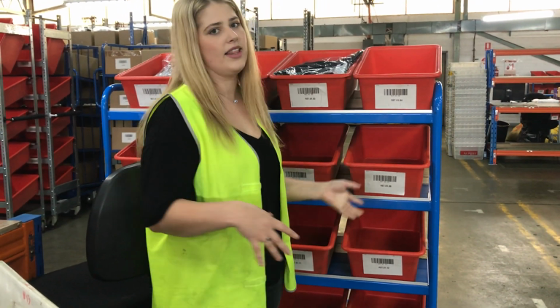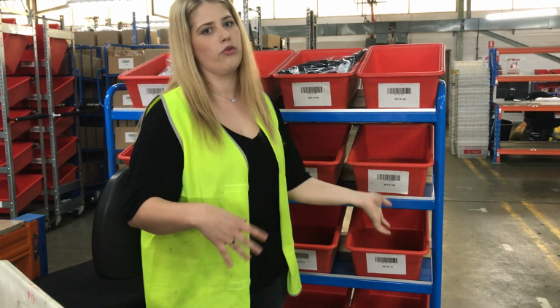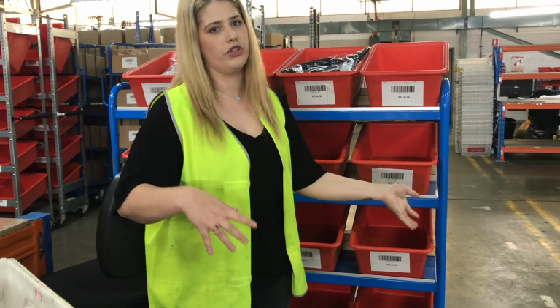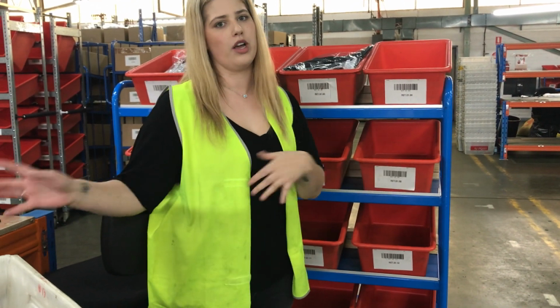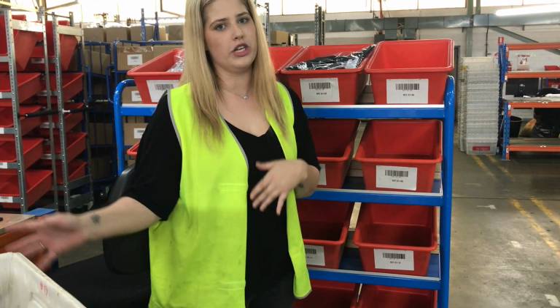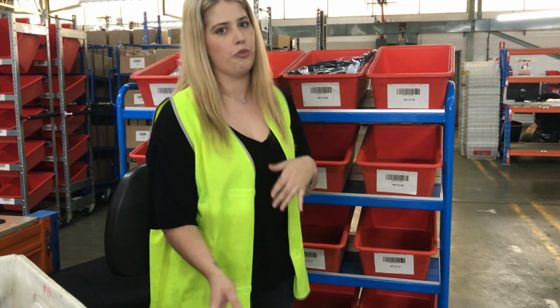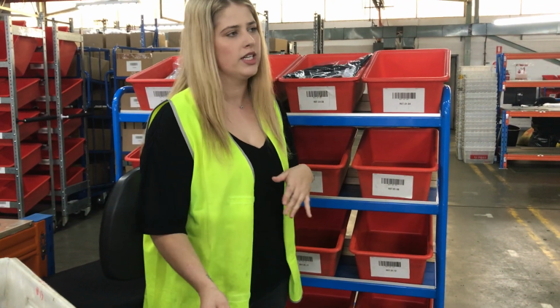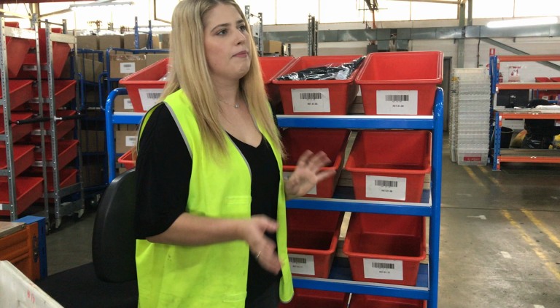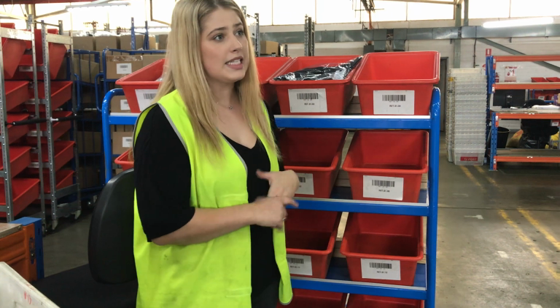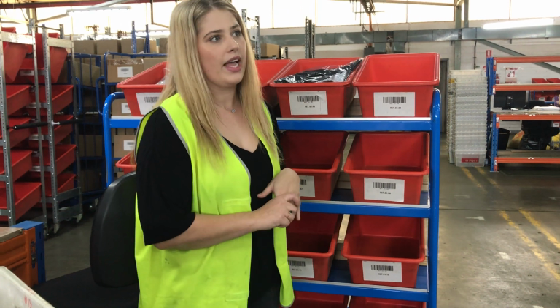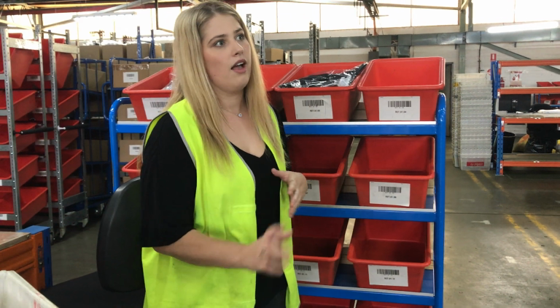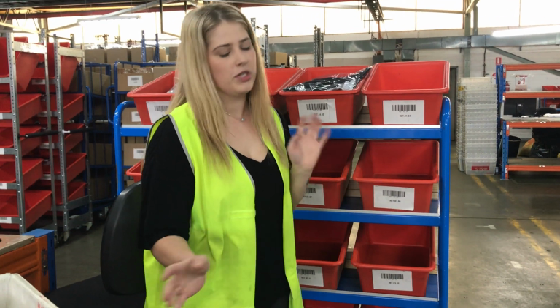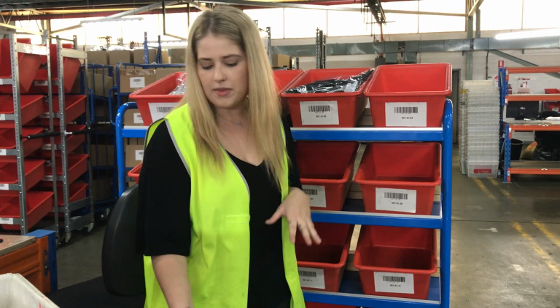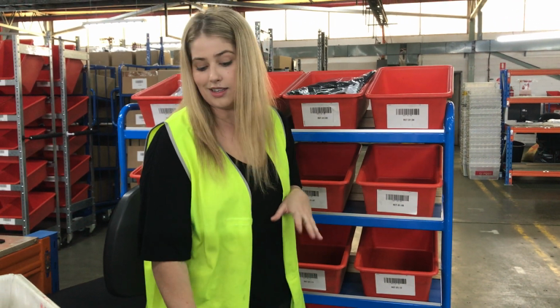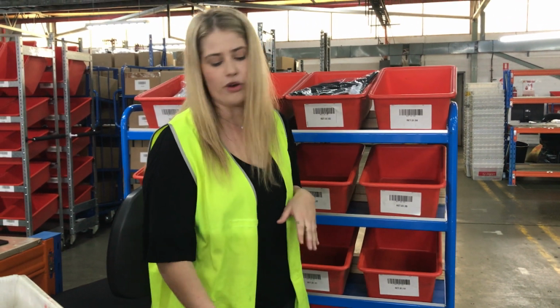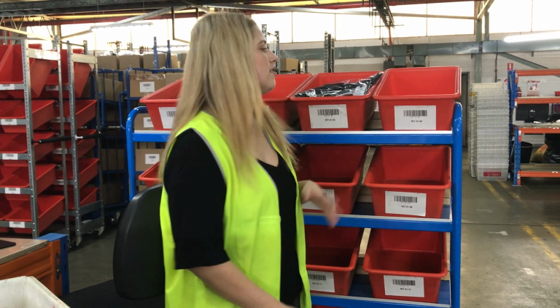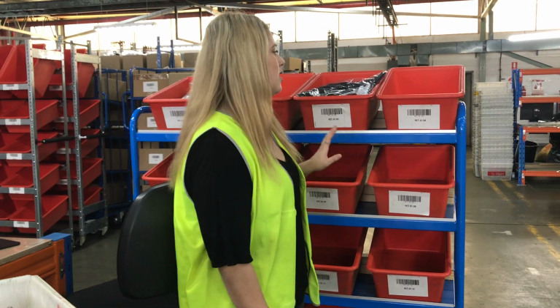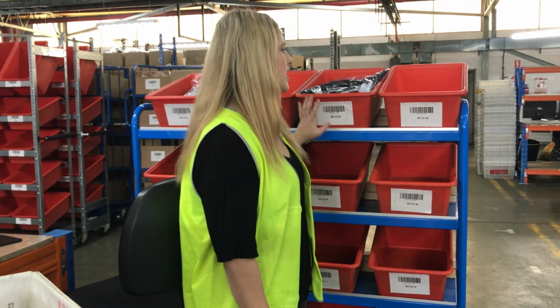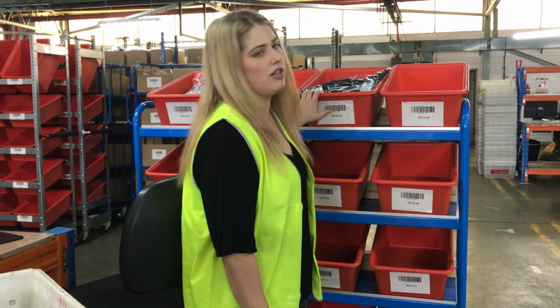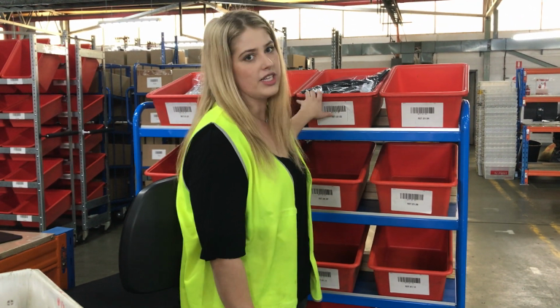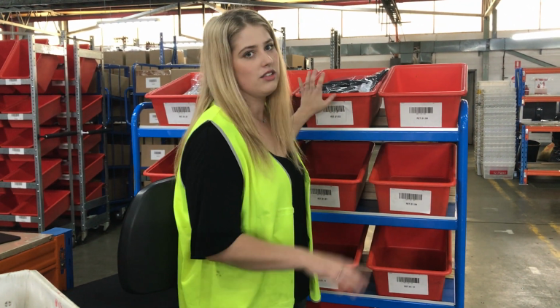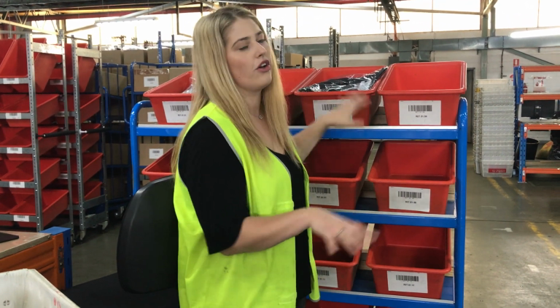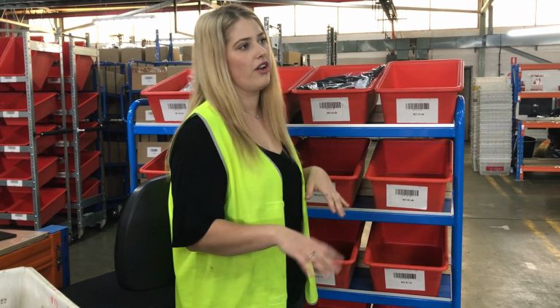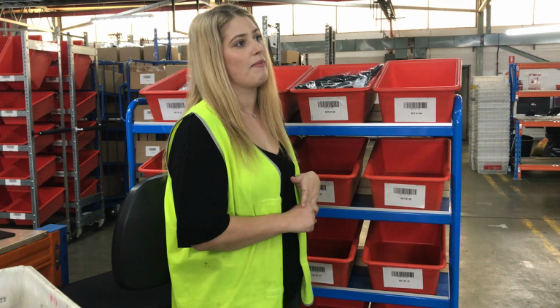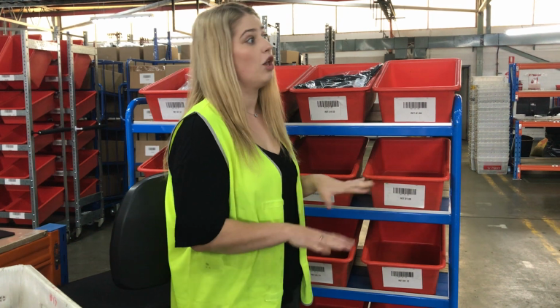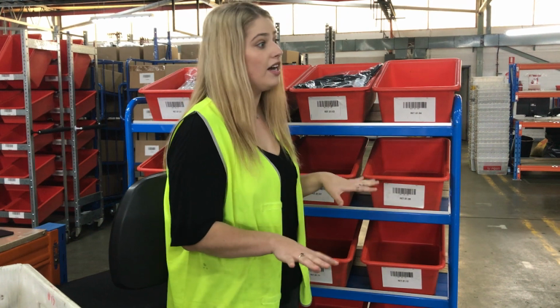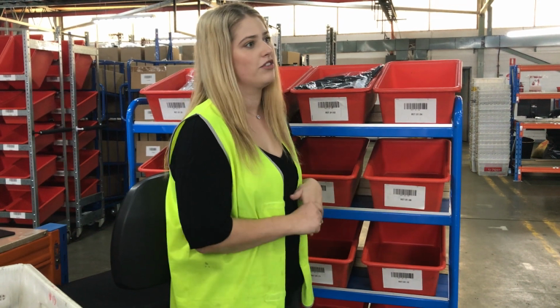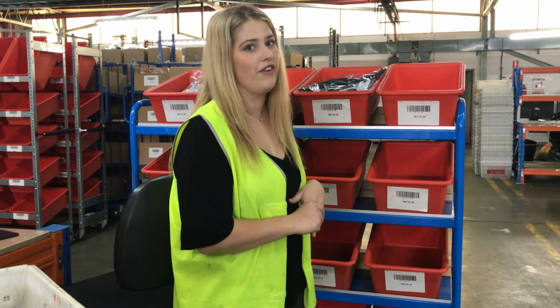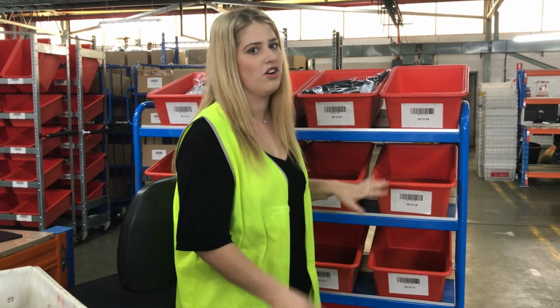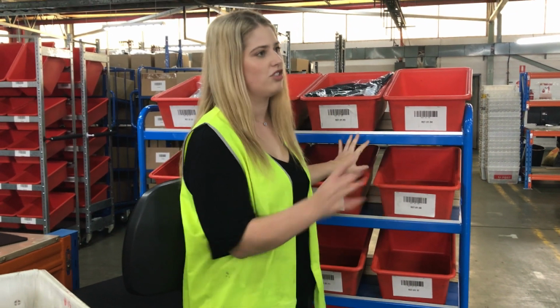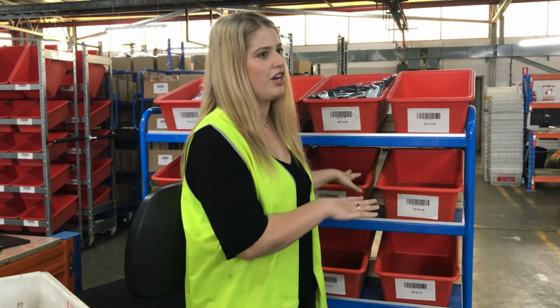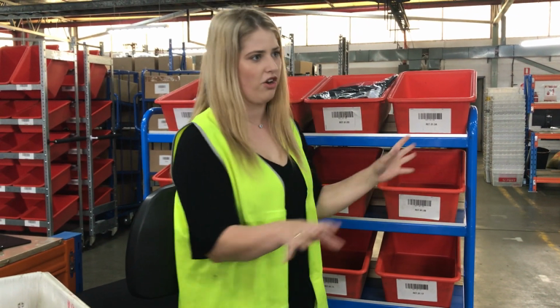My stock people come, grab the bin, remove the stock and move it into a new bin. This way, from the time it is processed, it is available for sale. So that makes it a lot better — we don't have to try and find the stock, it's just ready to go.